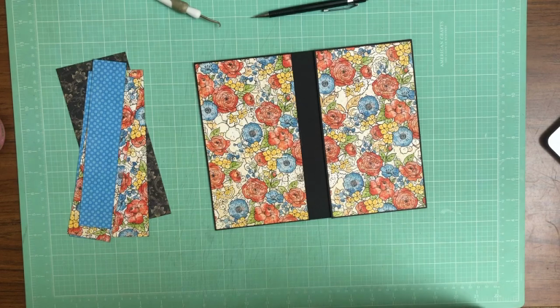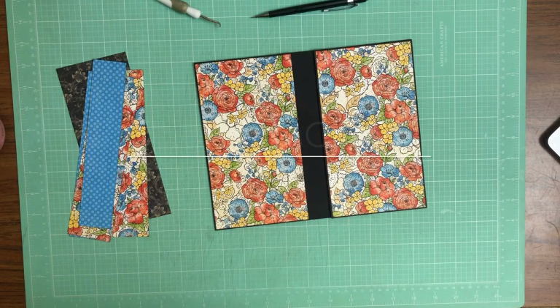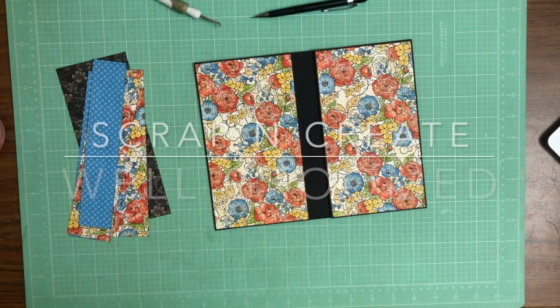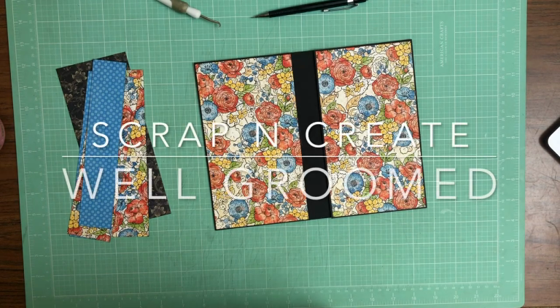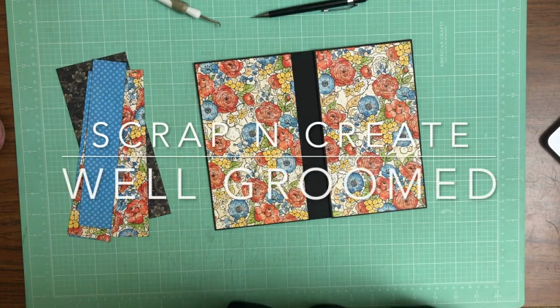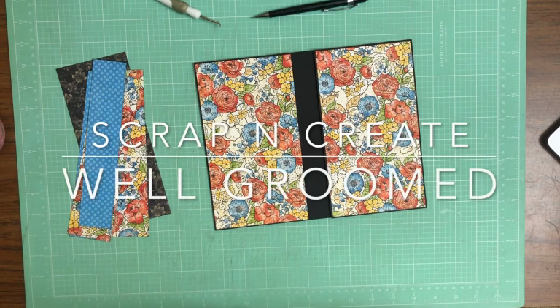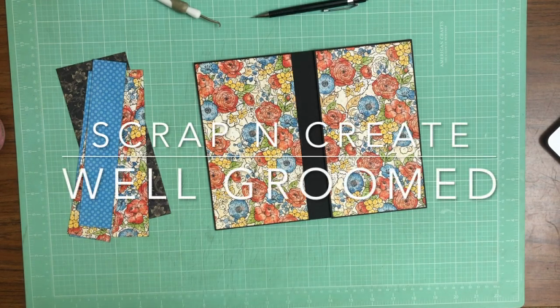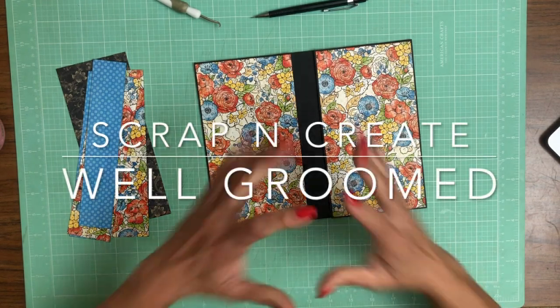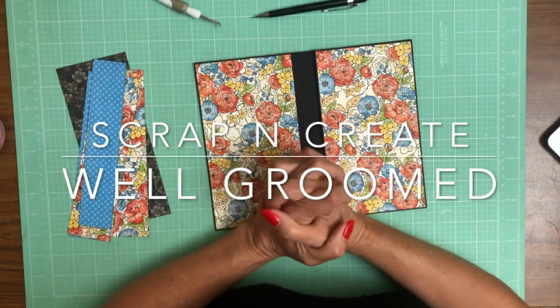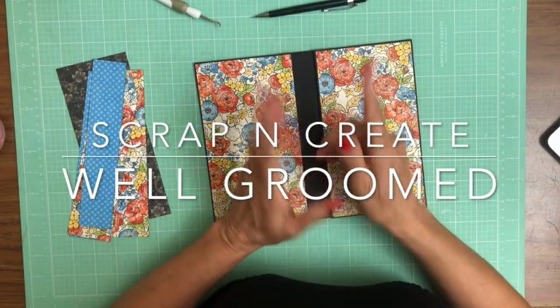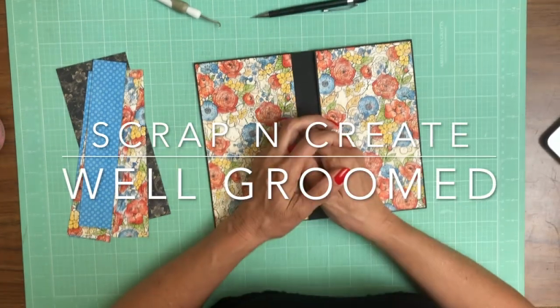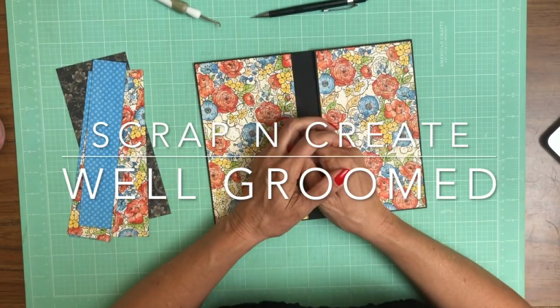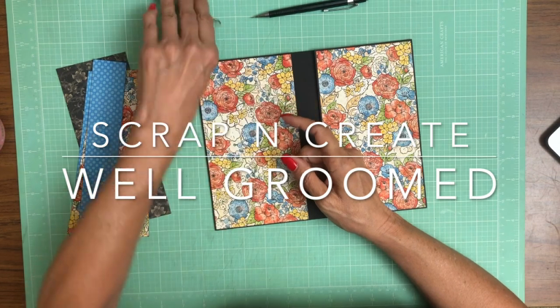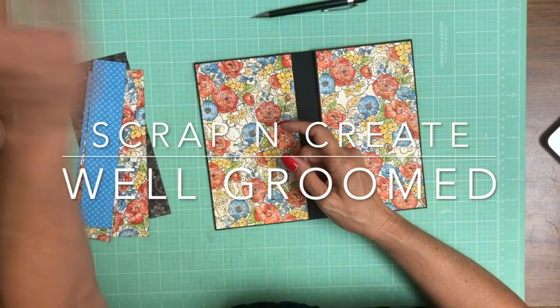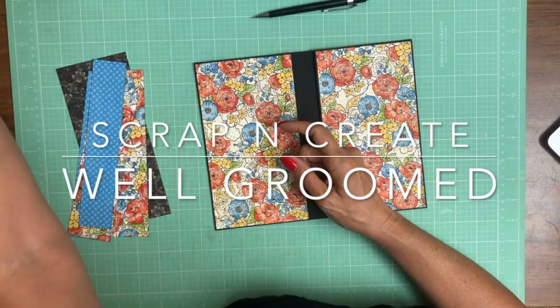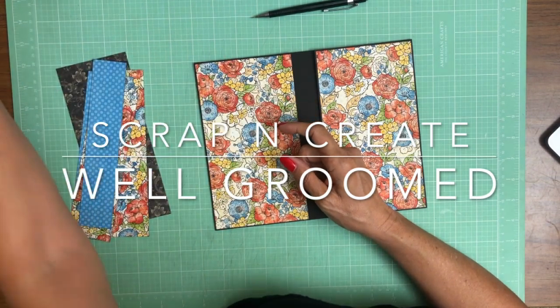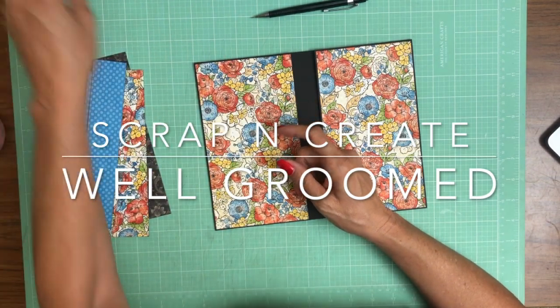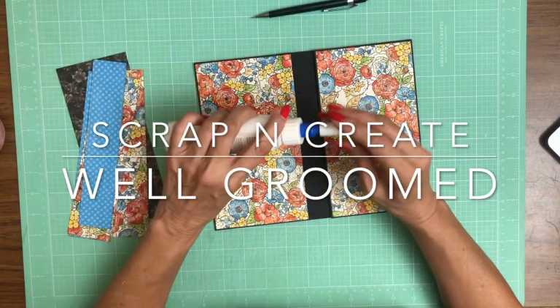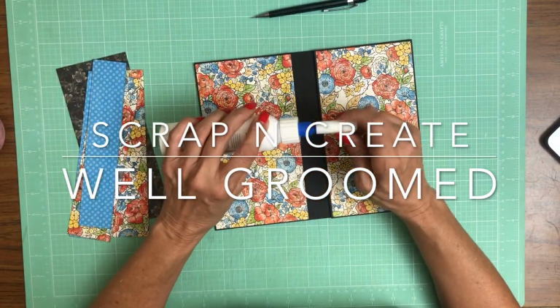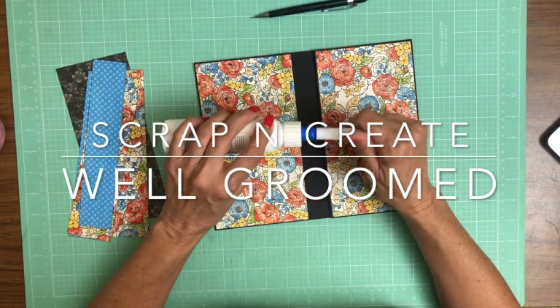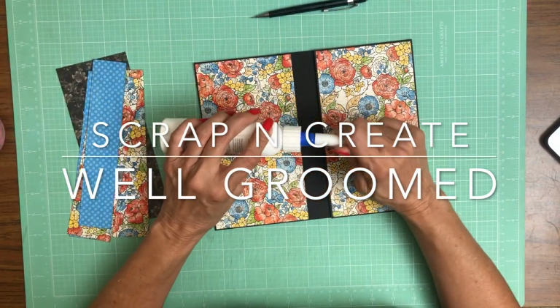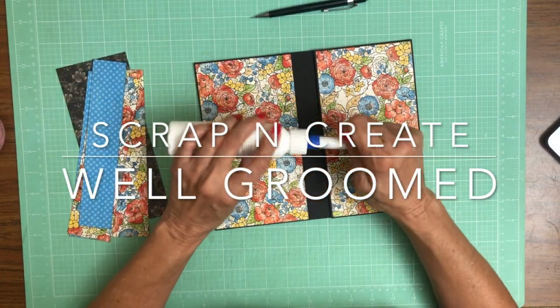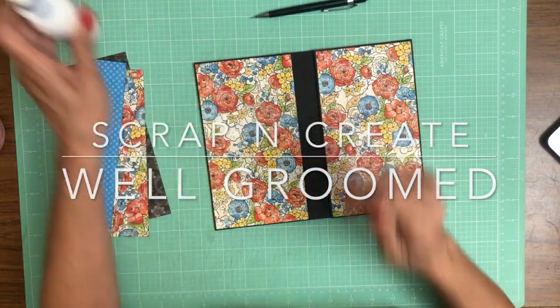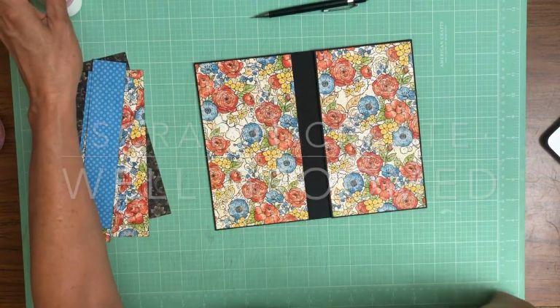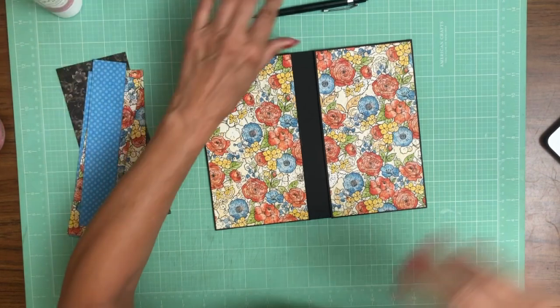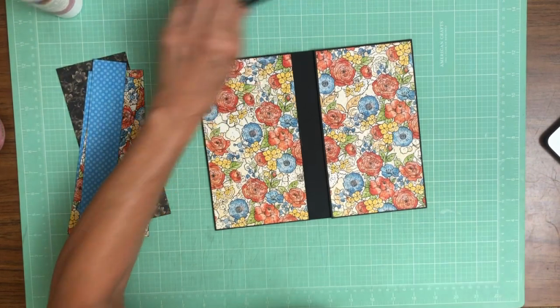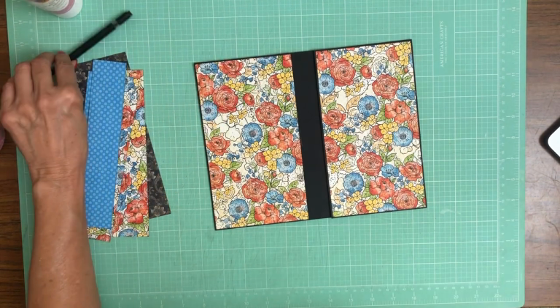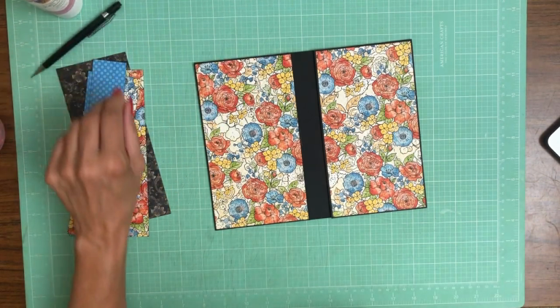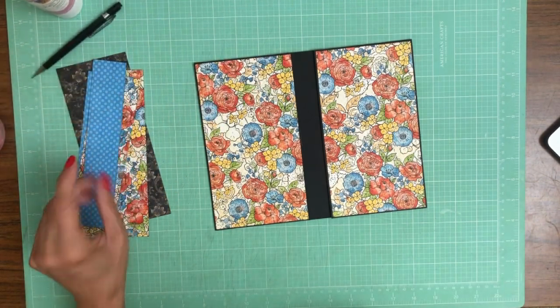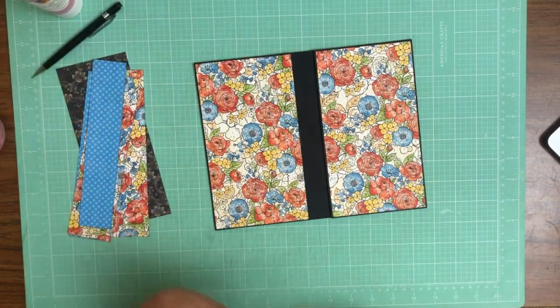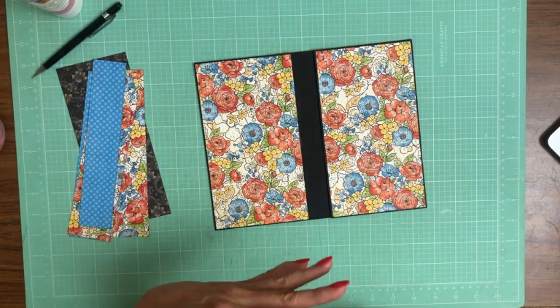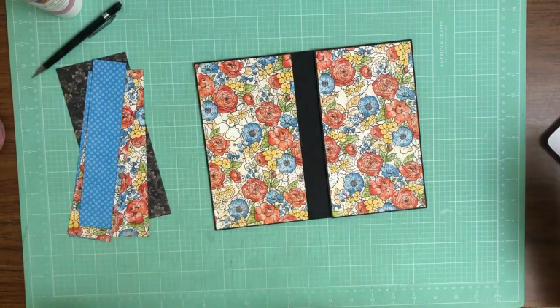Hey everyone, it's Daphne from Scrap and Create and we are working on Well Groomed, page two. I got started working on this before I realized I hadn't hit record, so I'm going to back up and go over my measurements with you so you guys can catch up.